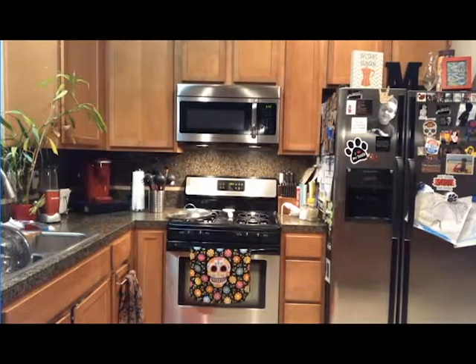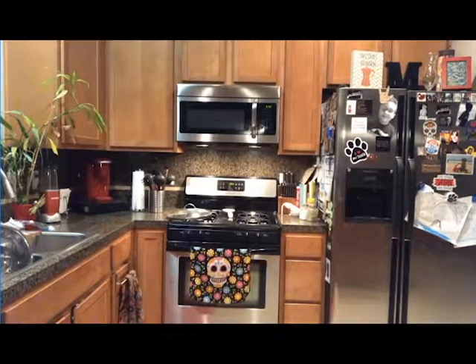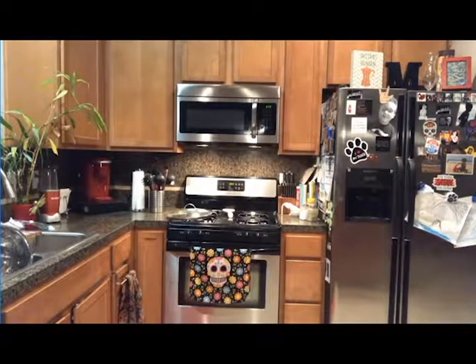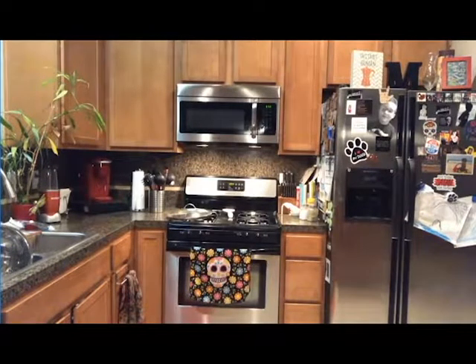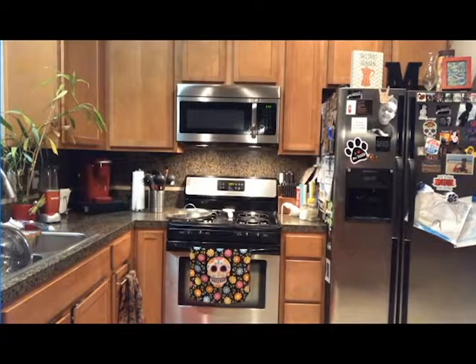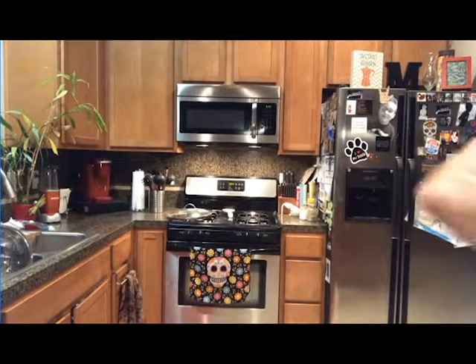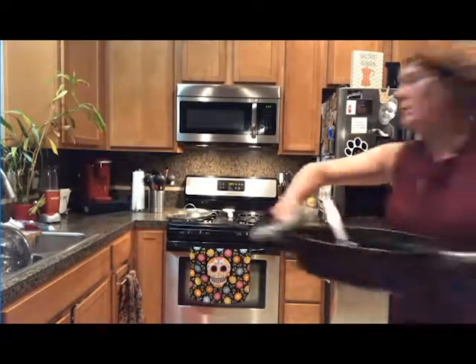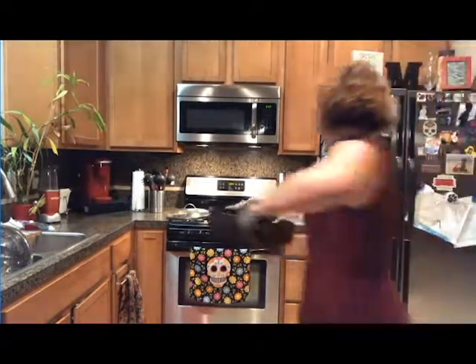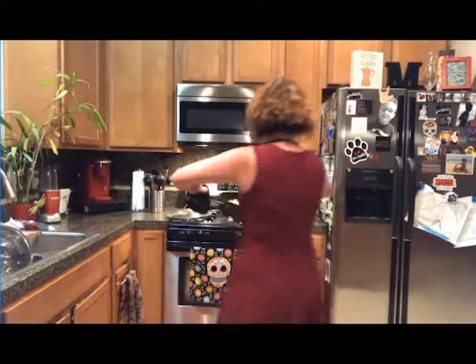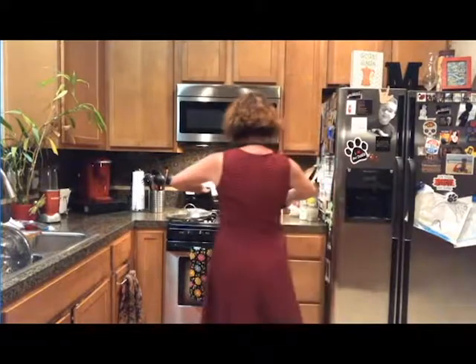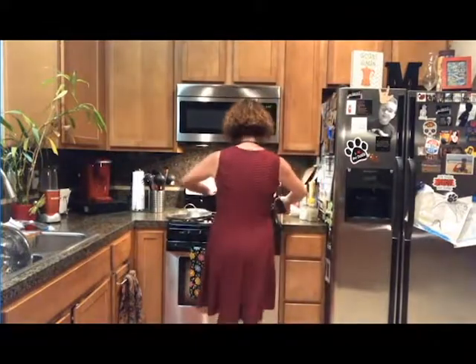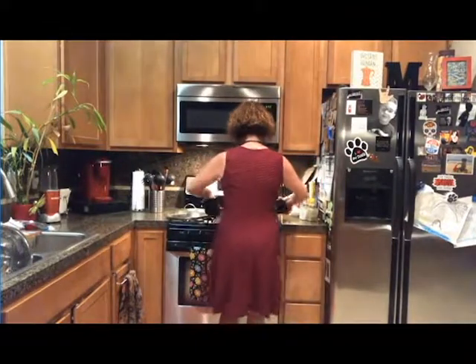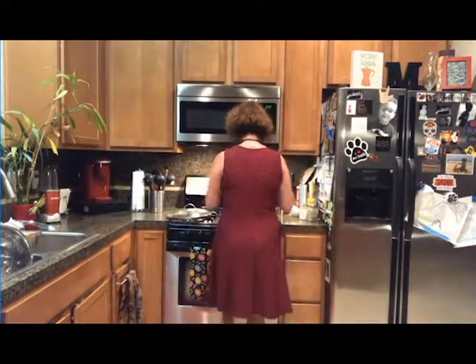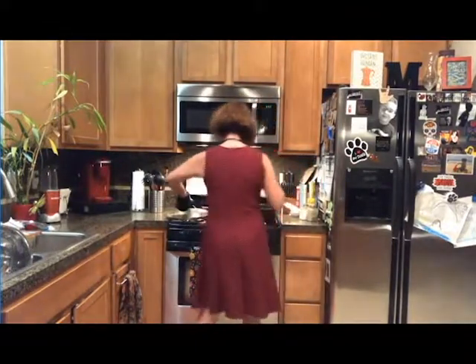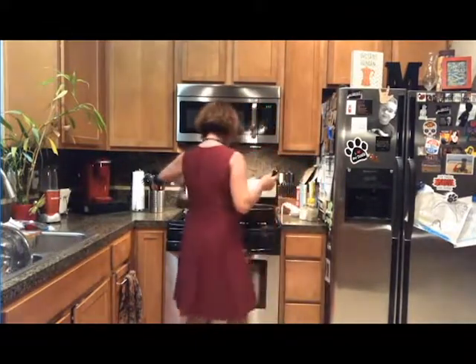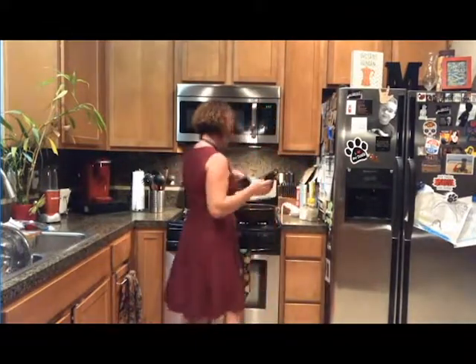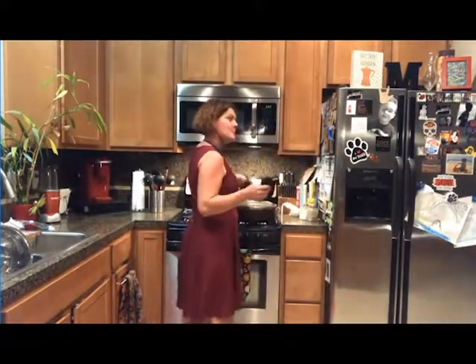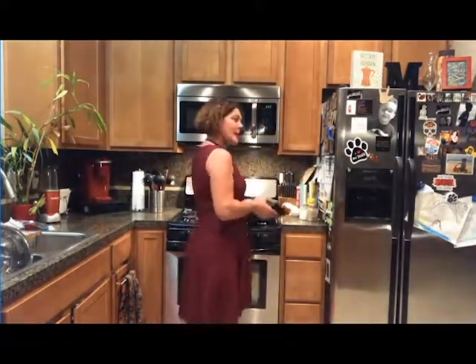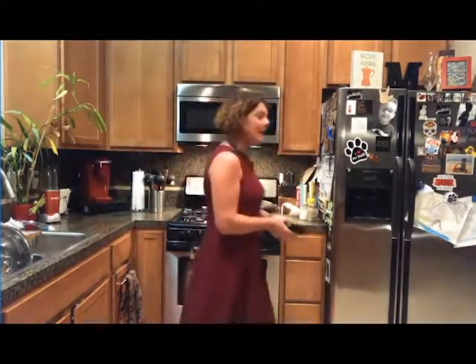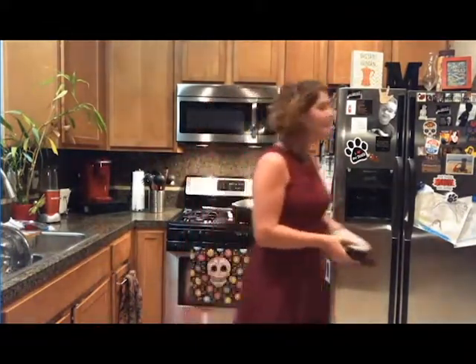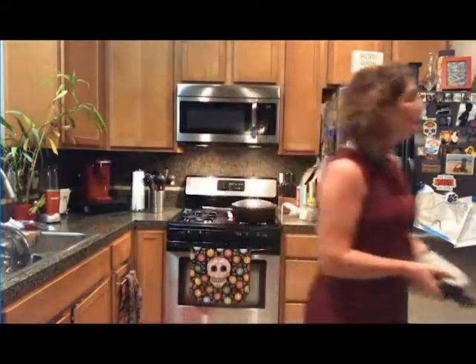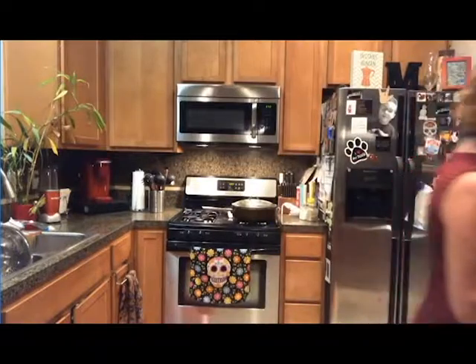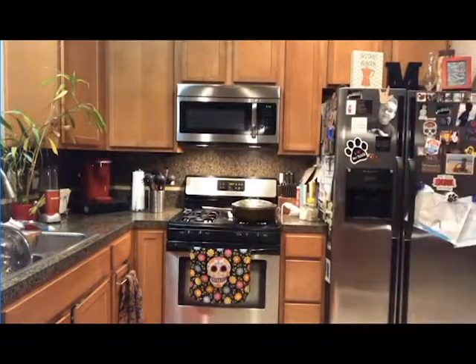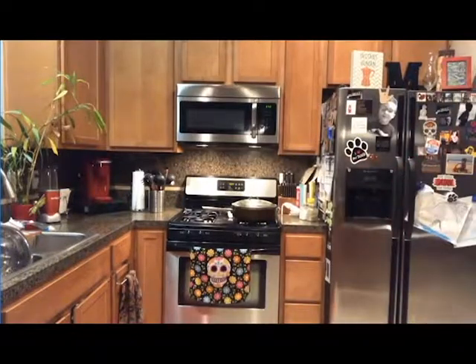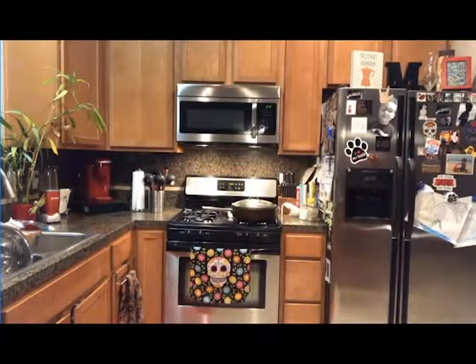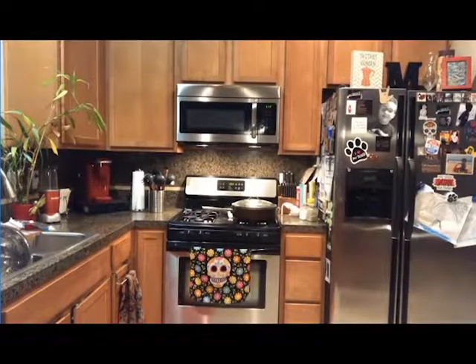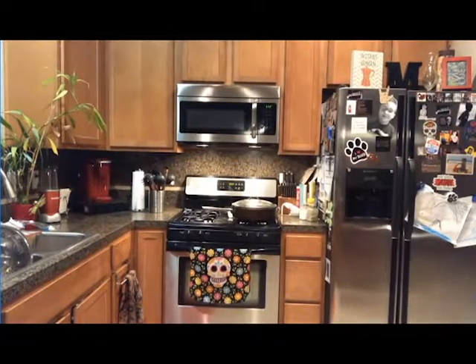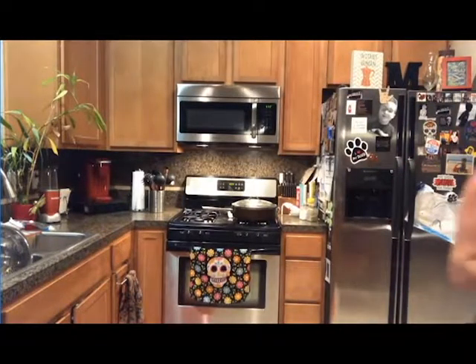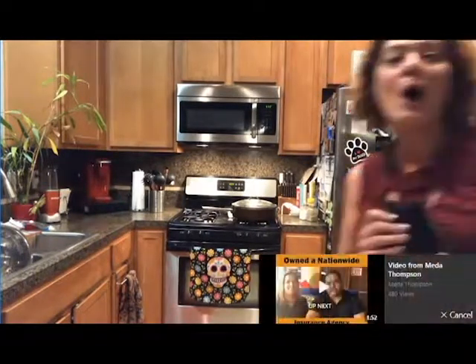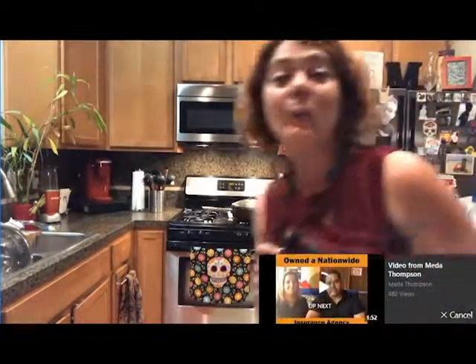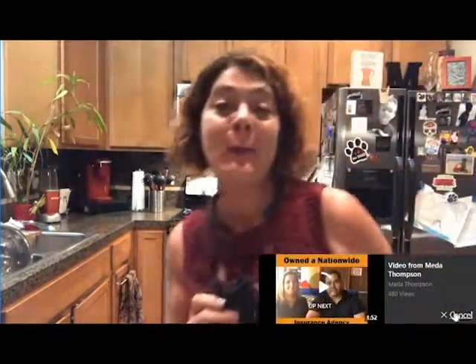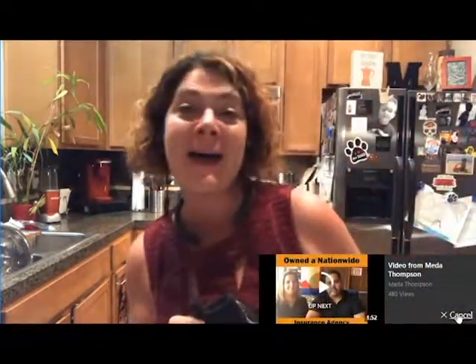Oh, I just heard the garage door open. Hey, honey! Gotcha. Okay, we'll be right back.